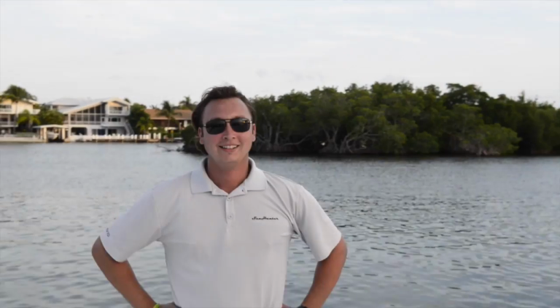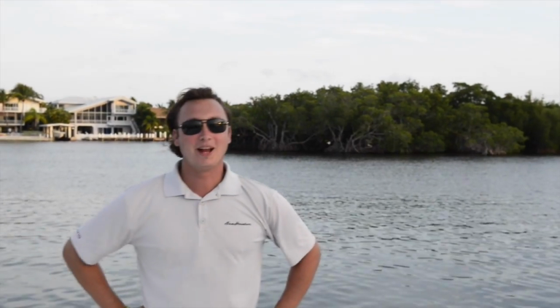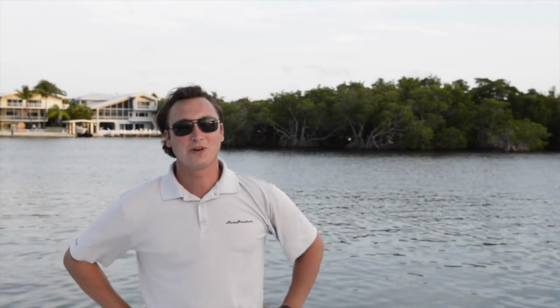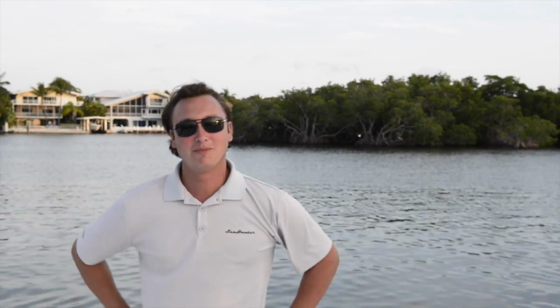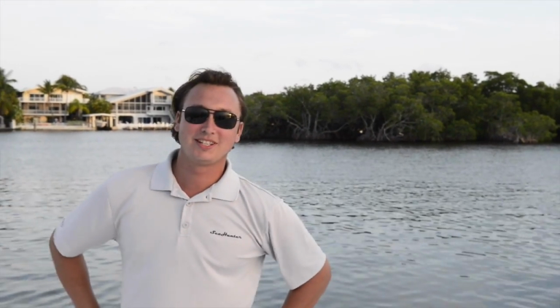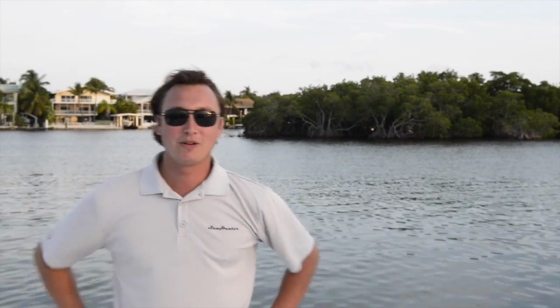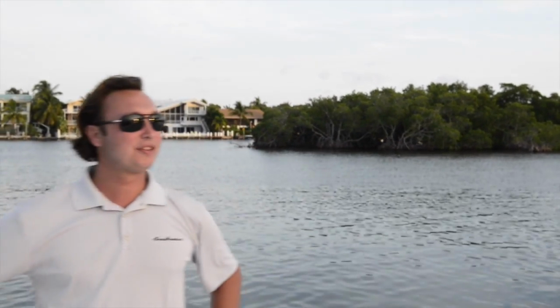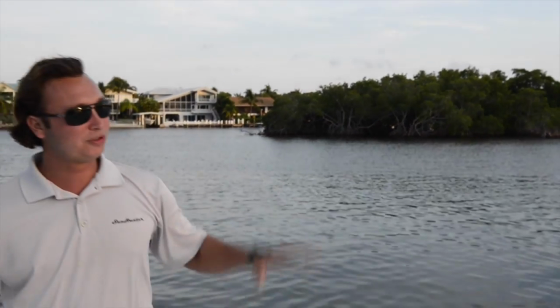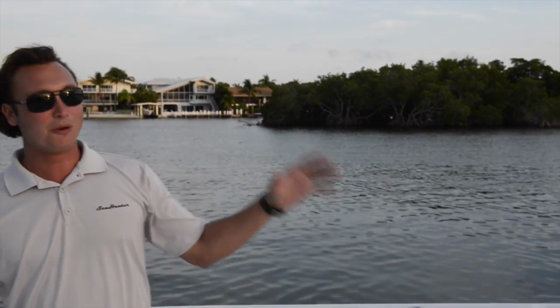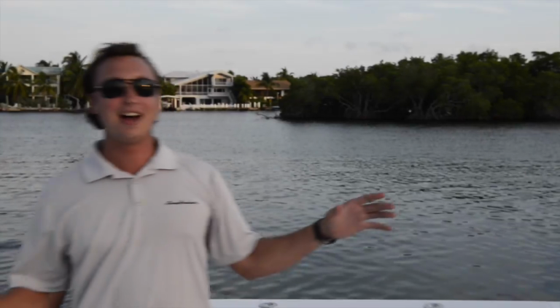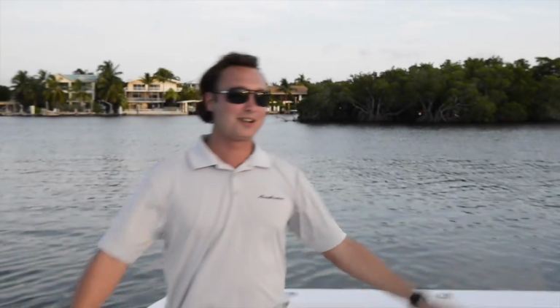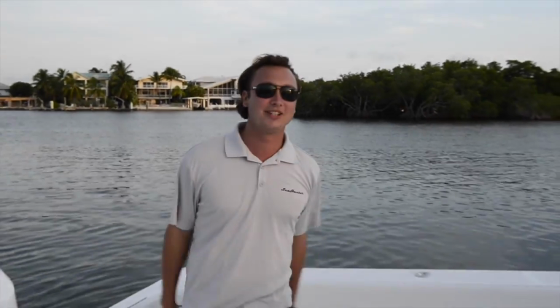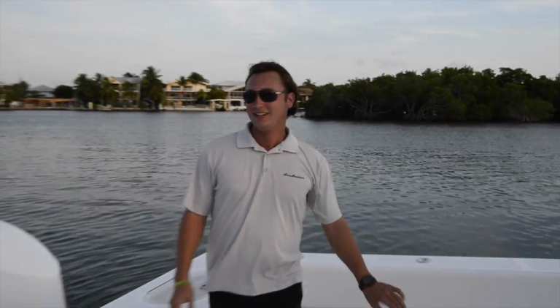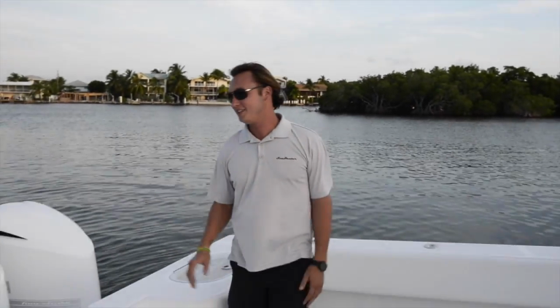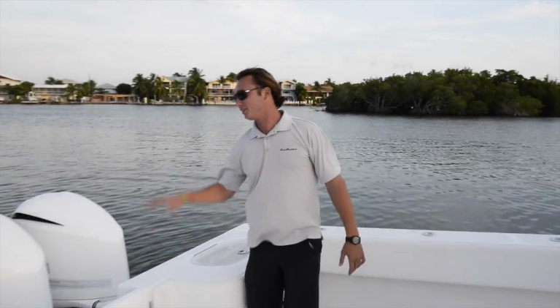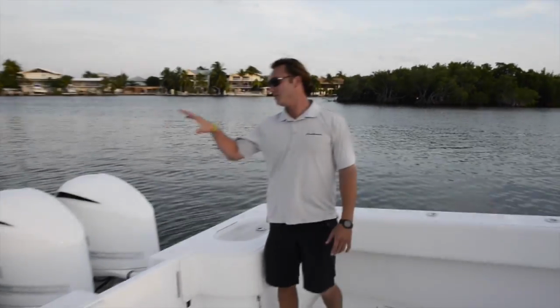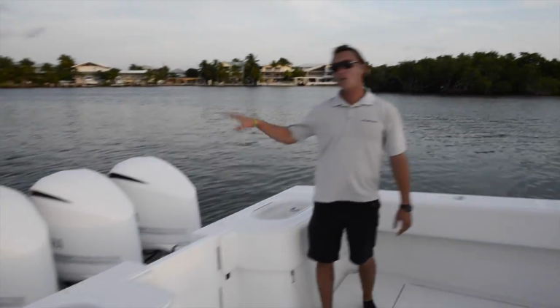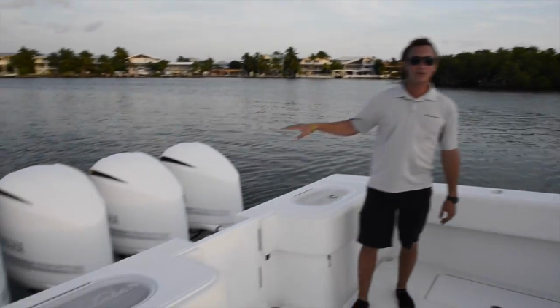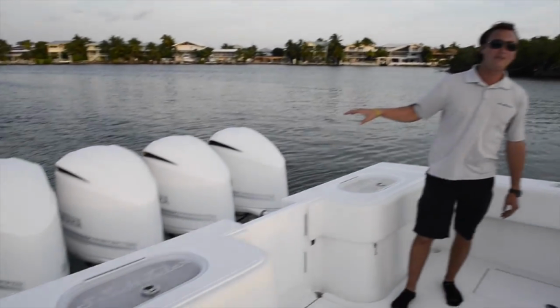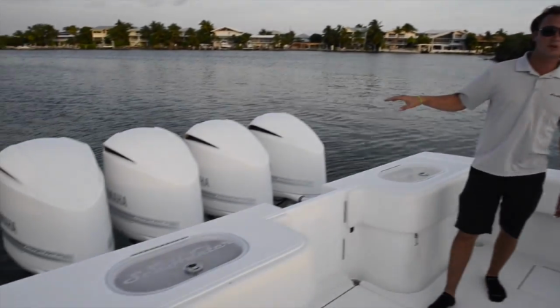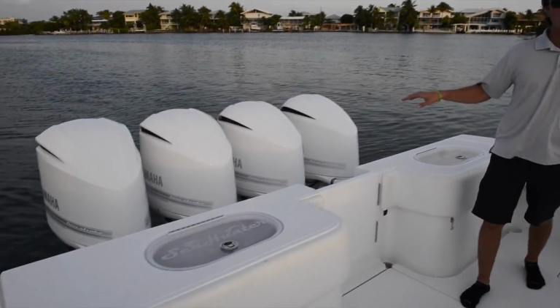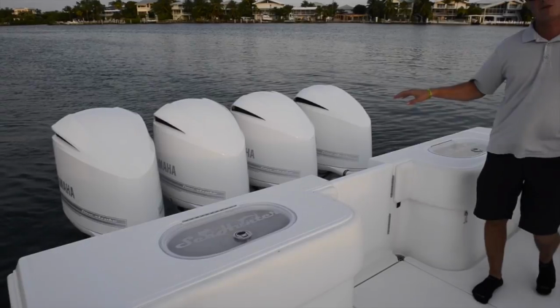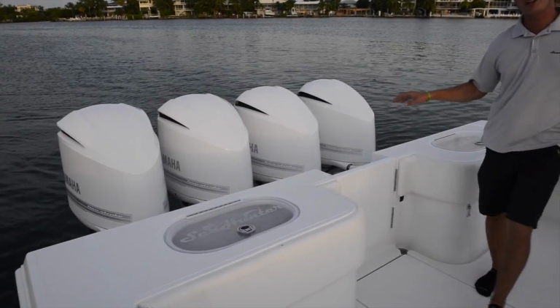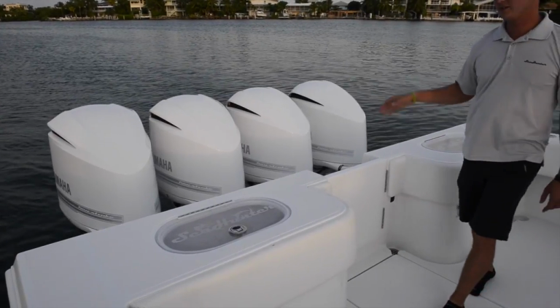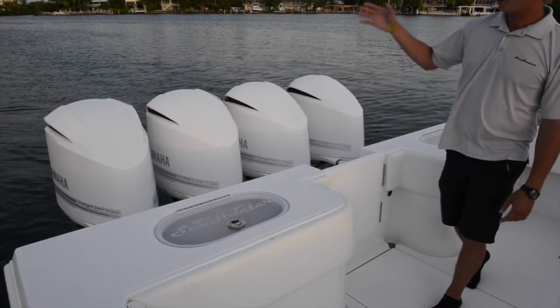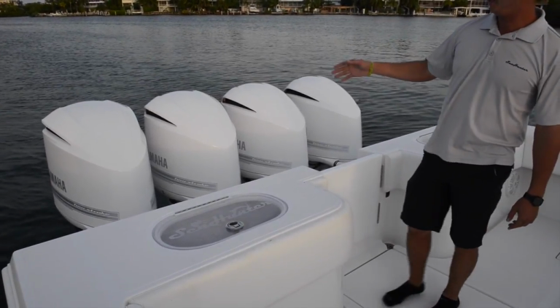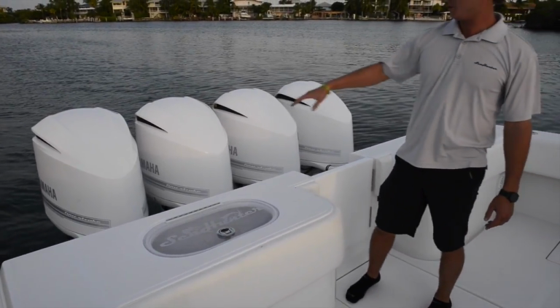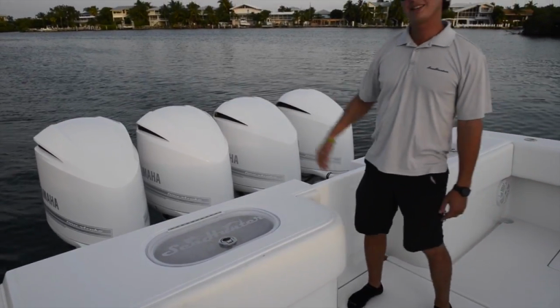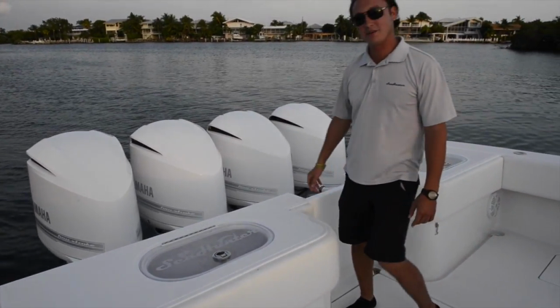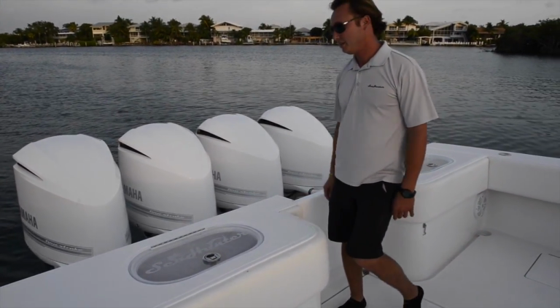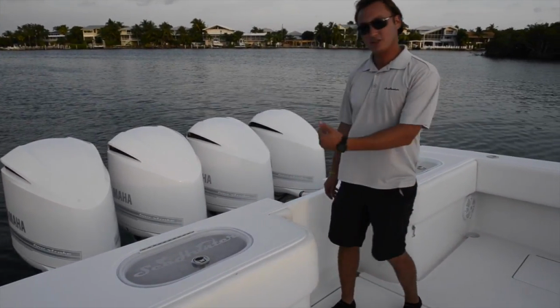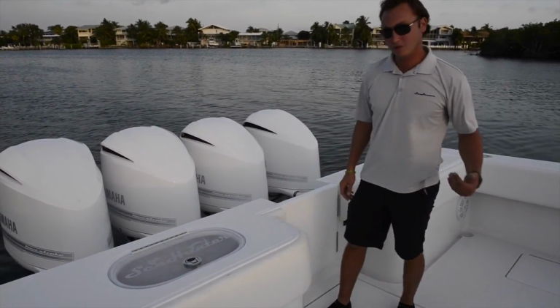I'm Alex Hope with Sea Hunter Boats and this is our 2014 45-foot Tournament Edition. This particular boat has four 350 horsepower Yamaha four-stroke engines, custom painted white with silver accents on them to match the rest of the boat.